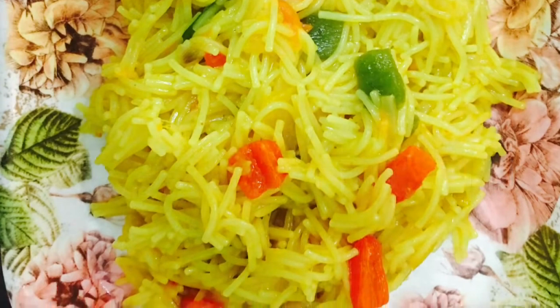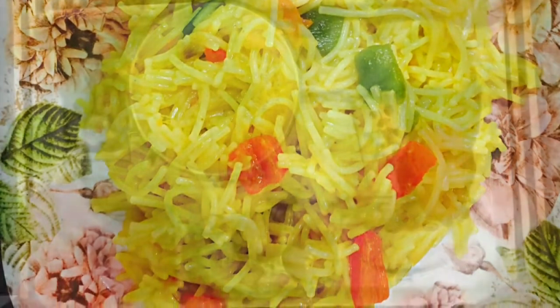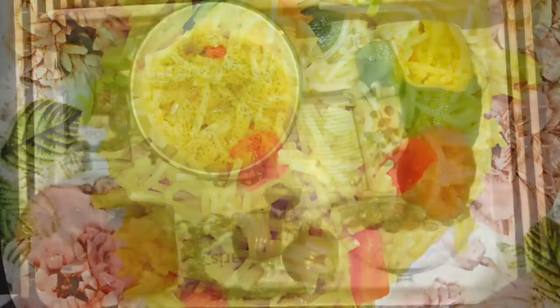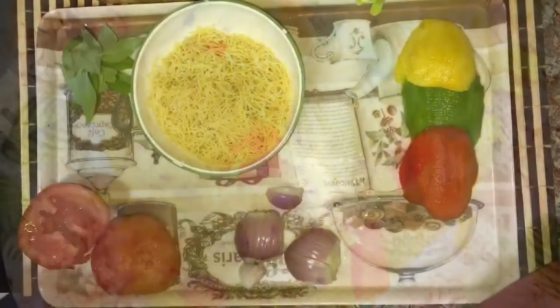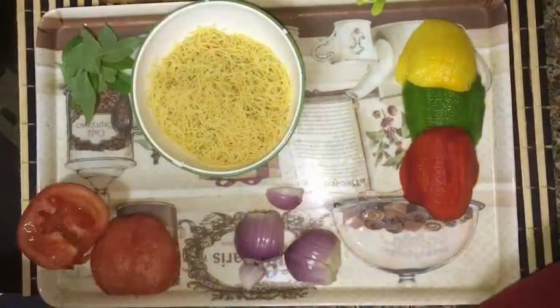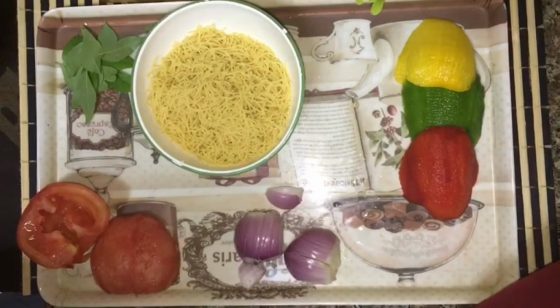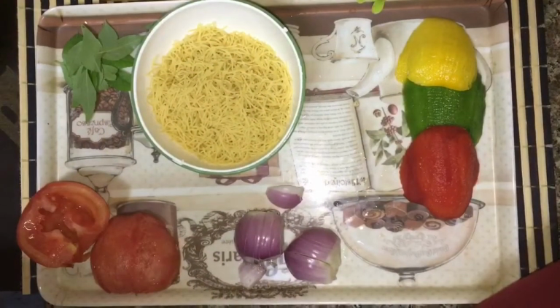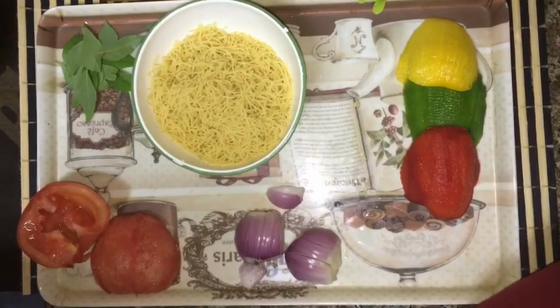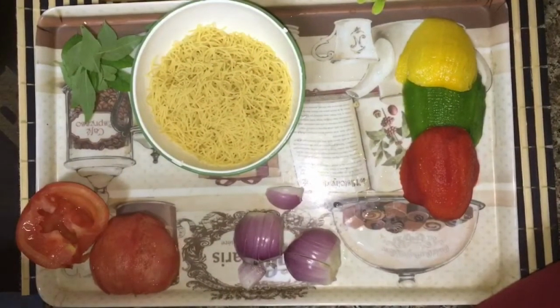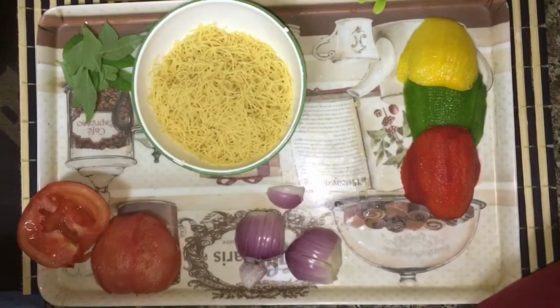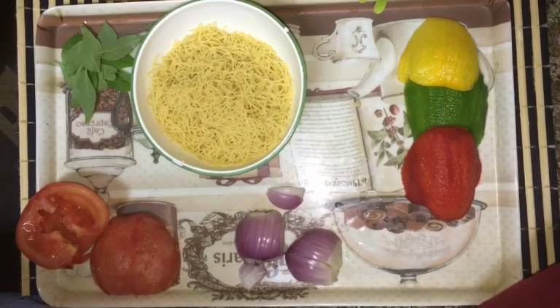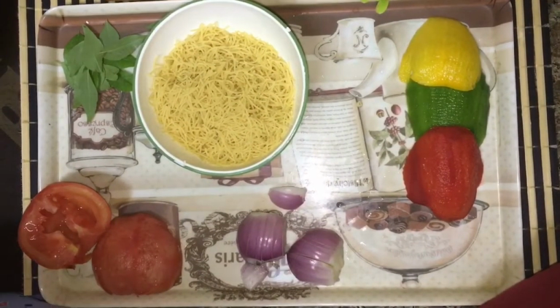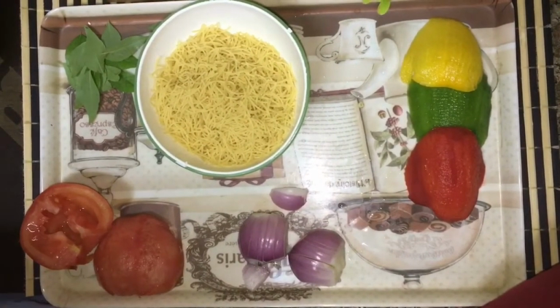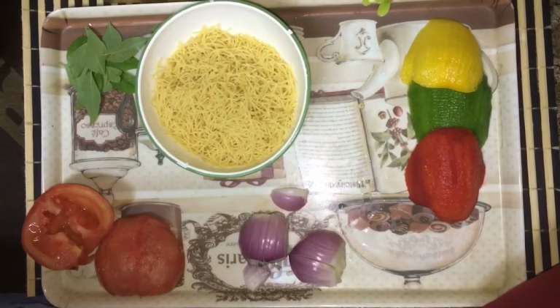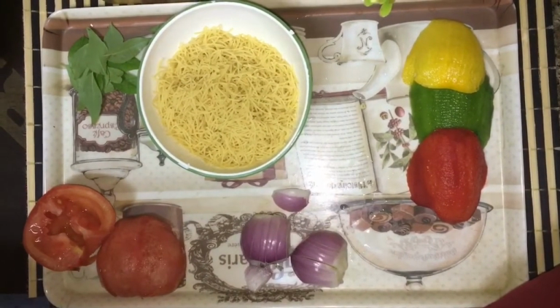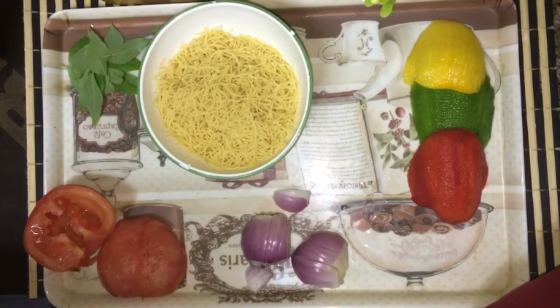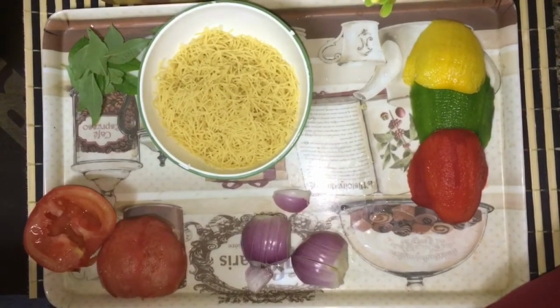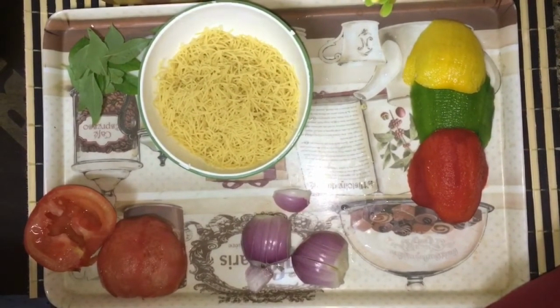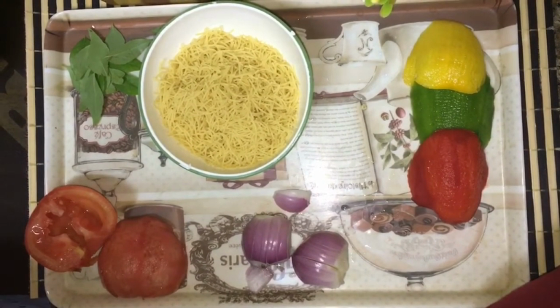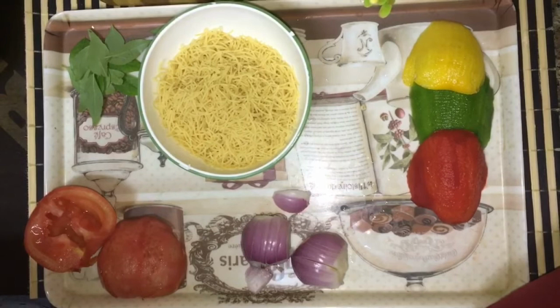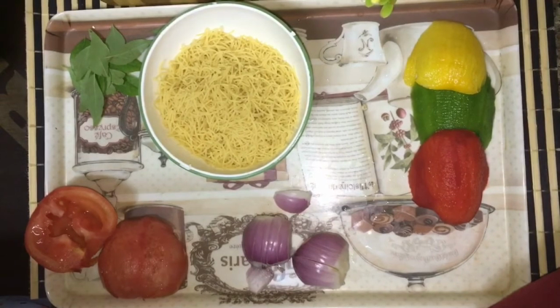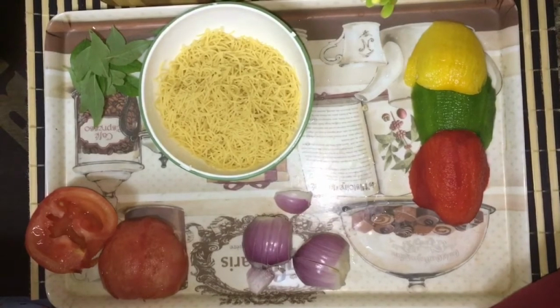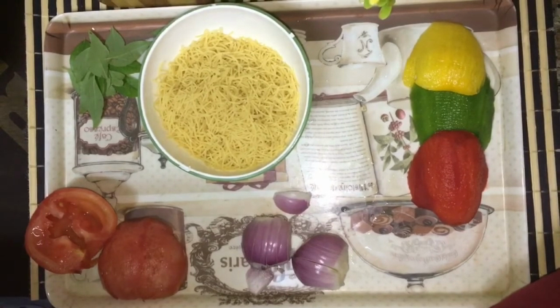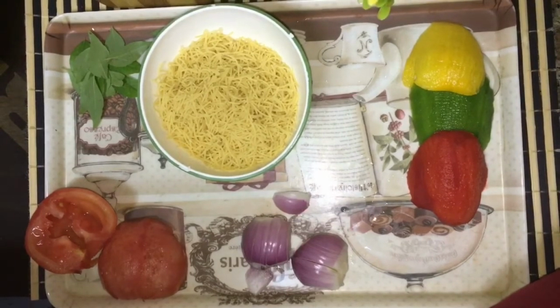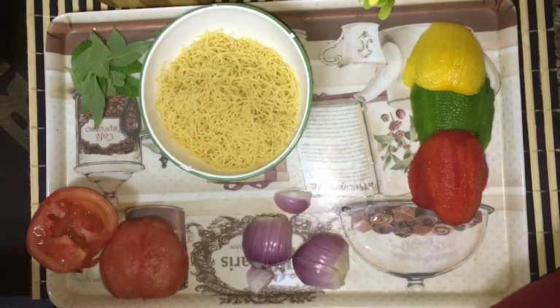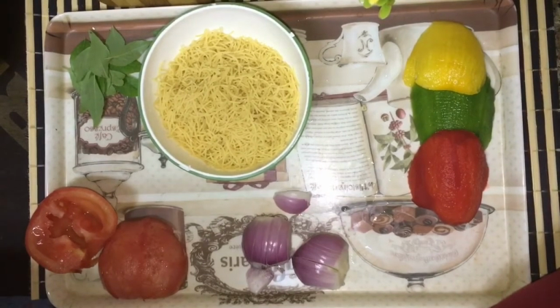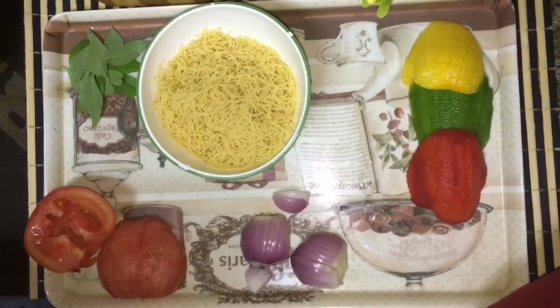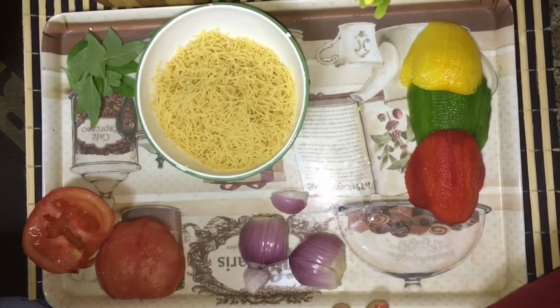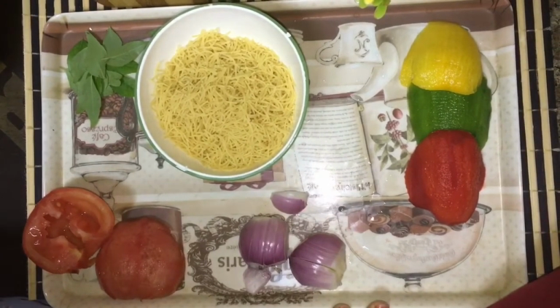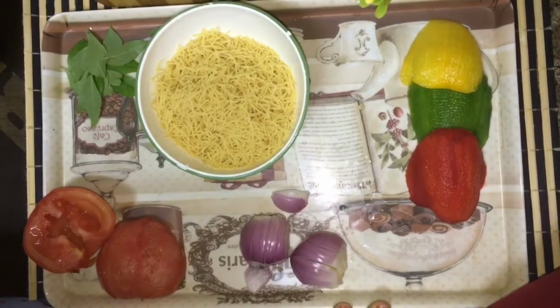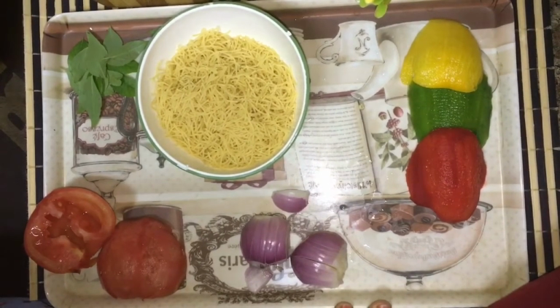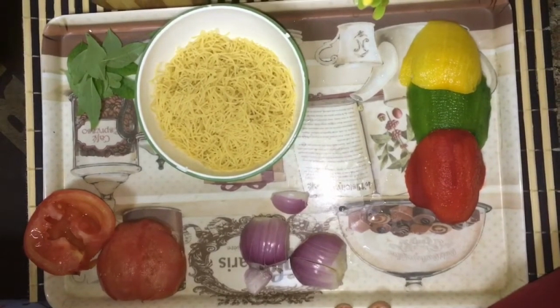Hello everyone, today I am going to prepare namkeen semia, a special item for kids. It's healthy and we can give it to them as a snack.